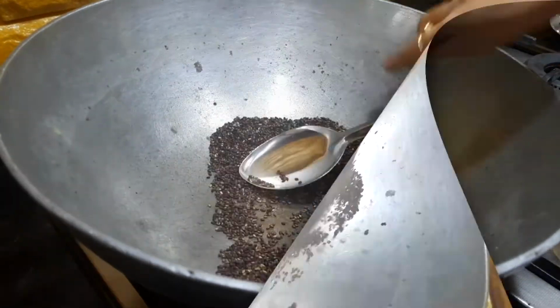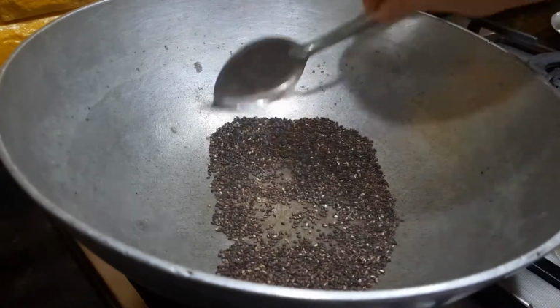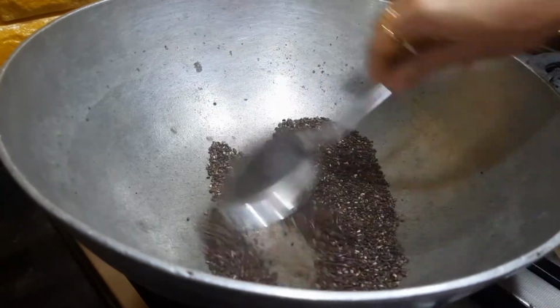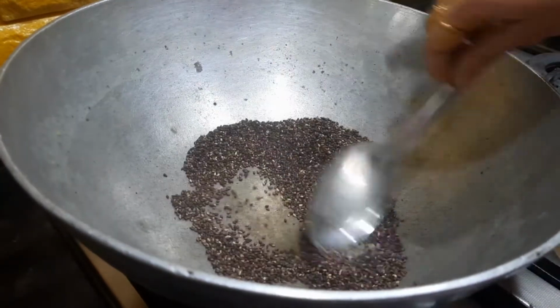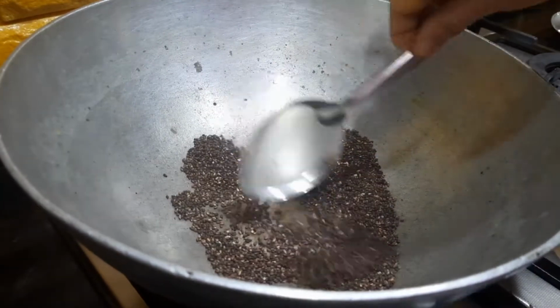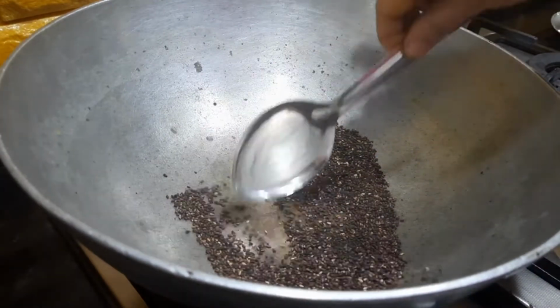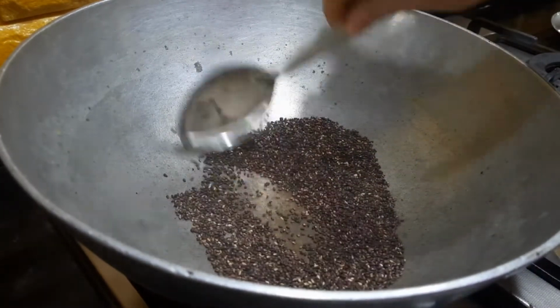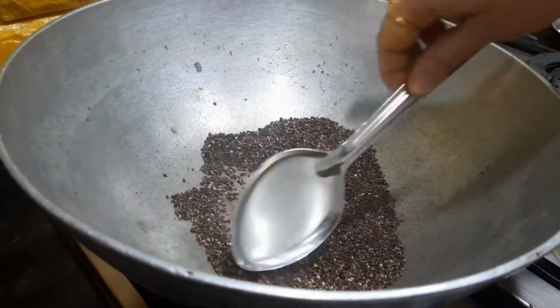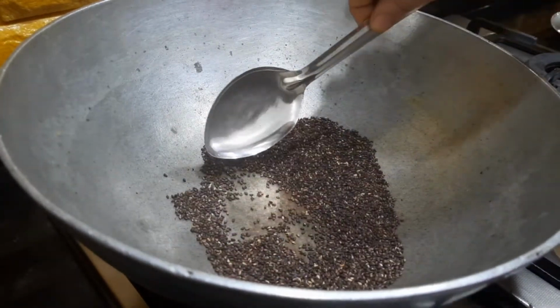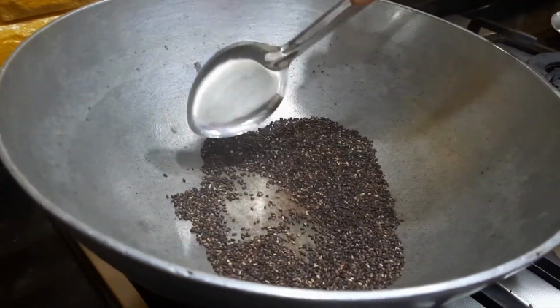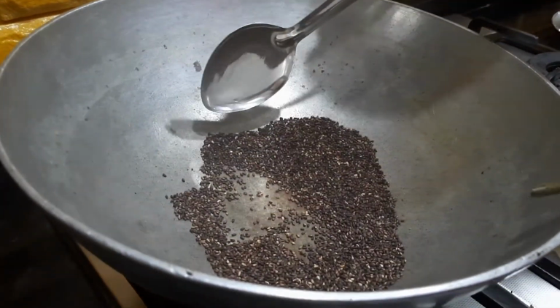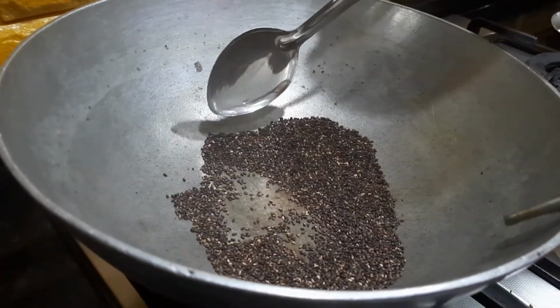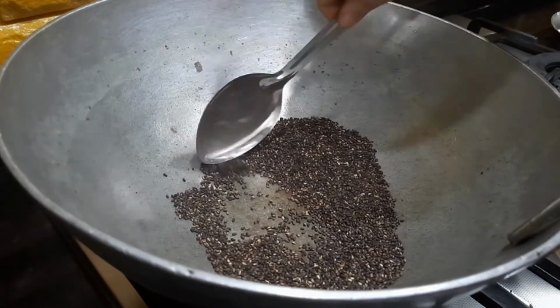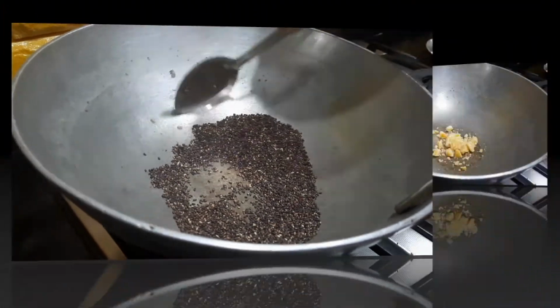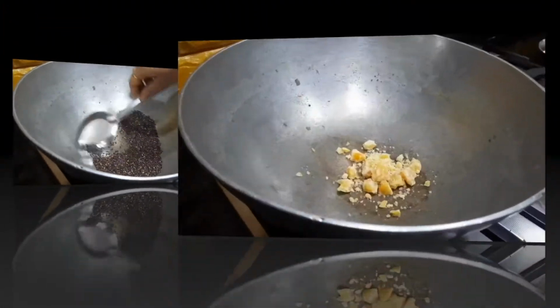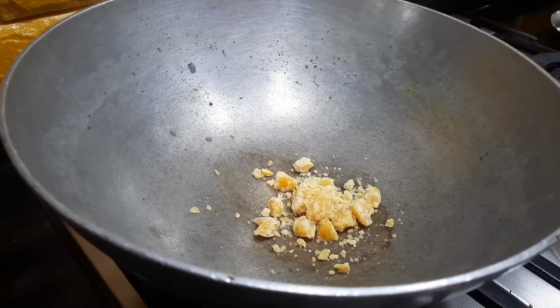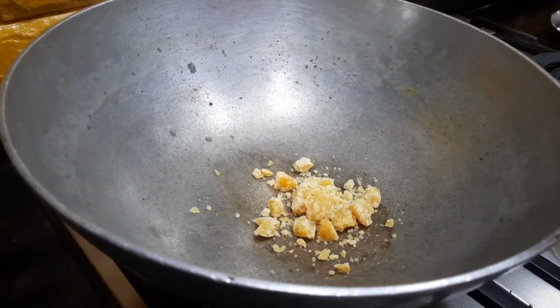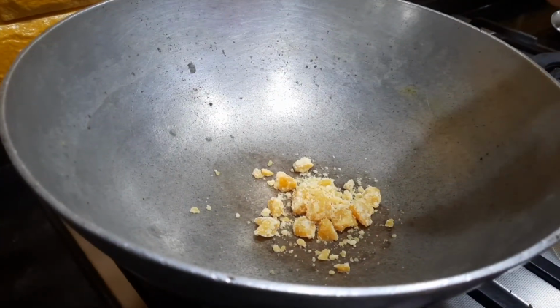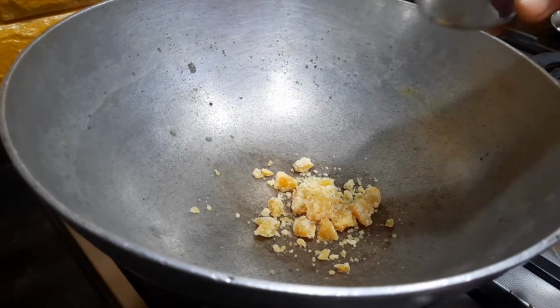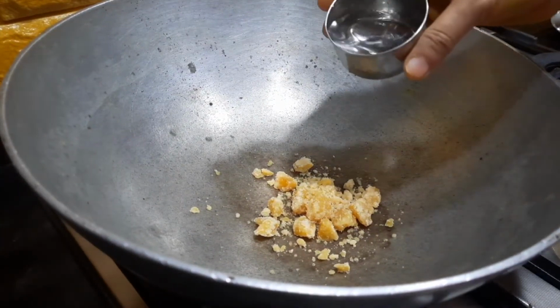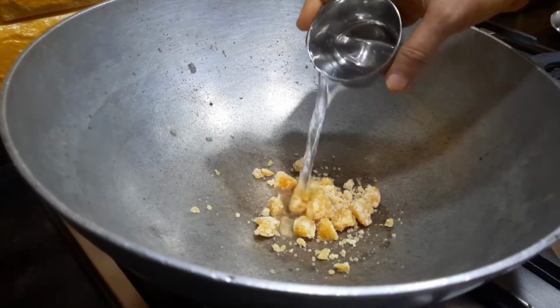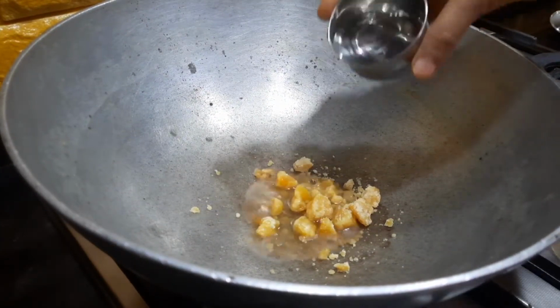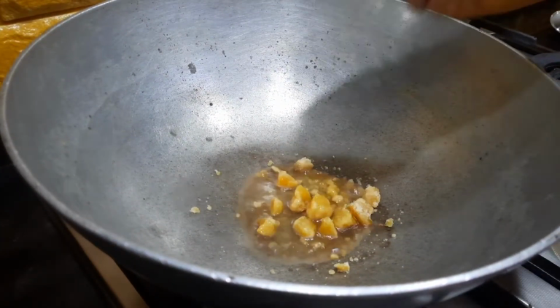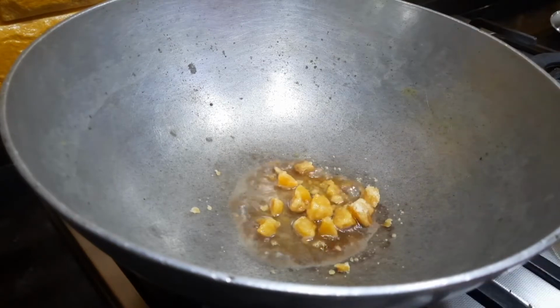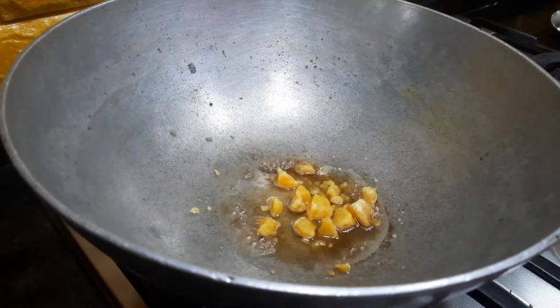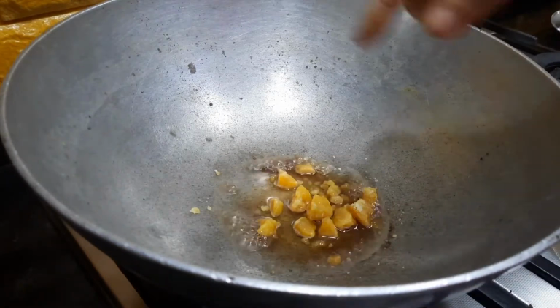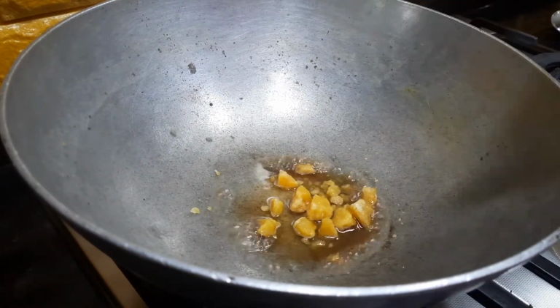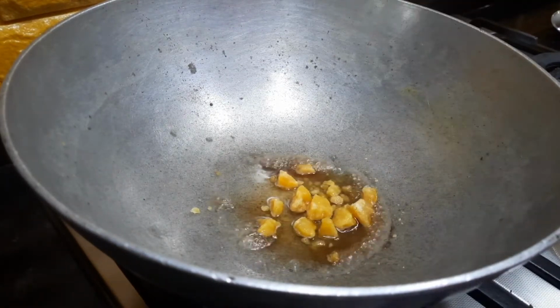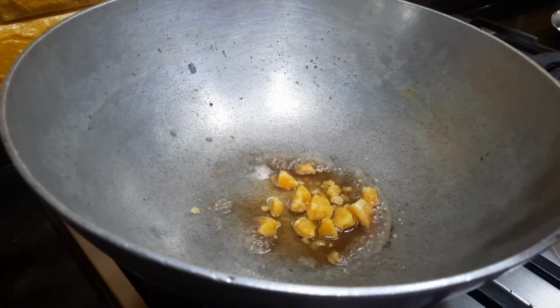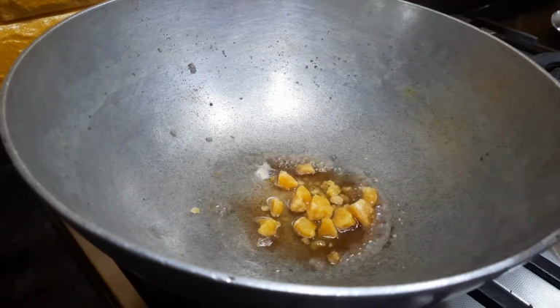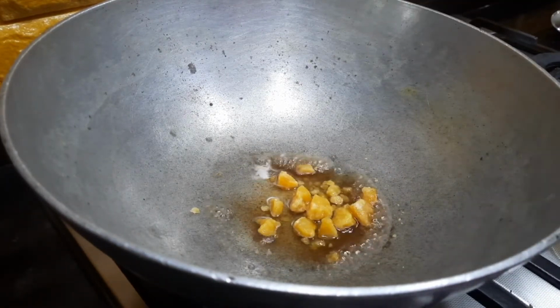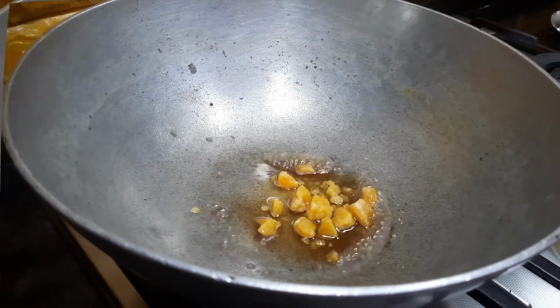After the thil starts to splatter, we can switch off the gas and transfer the black thil into a plate. Now we are going to melt the equal quantity of jaggery. We are adding a little bit of water and will allow this to melt, and after that we will take off the dirt from the jaggery.